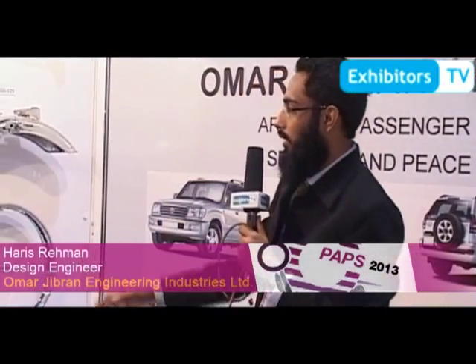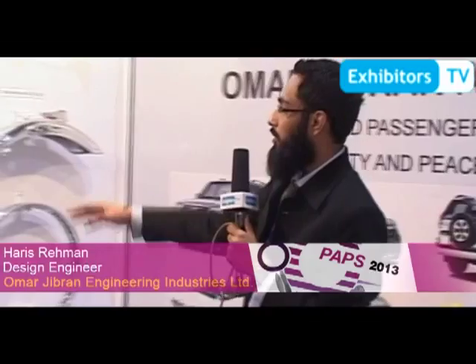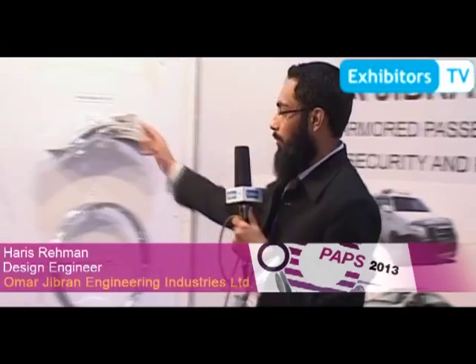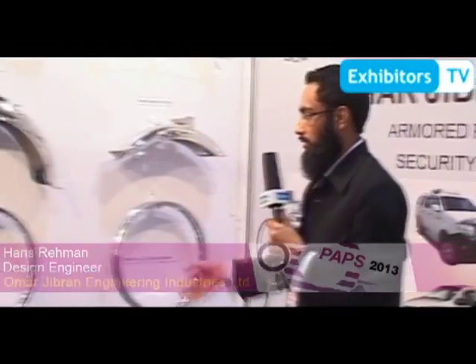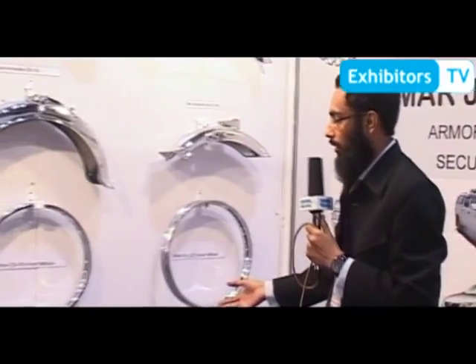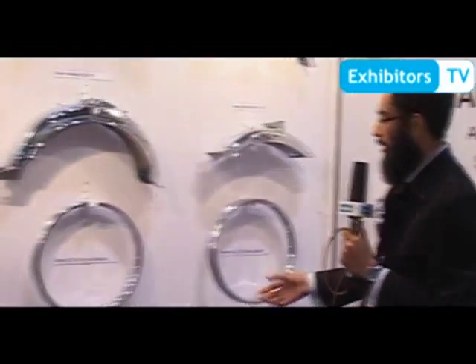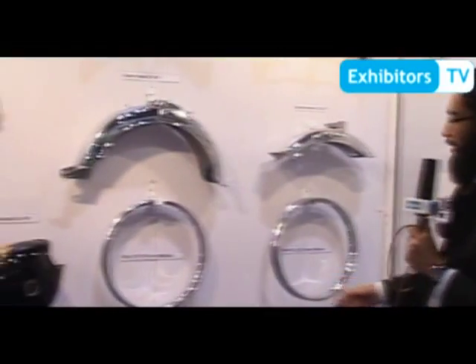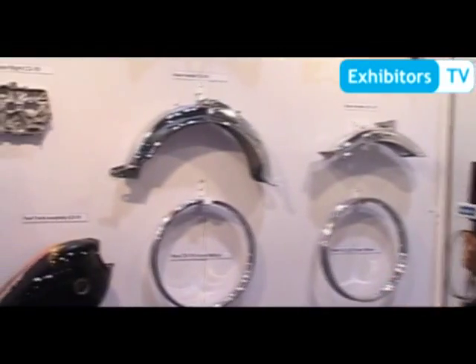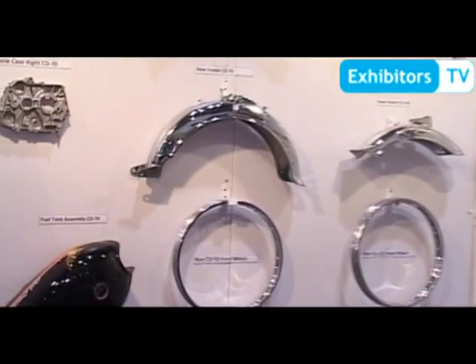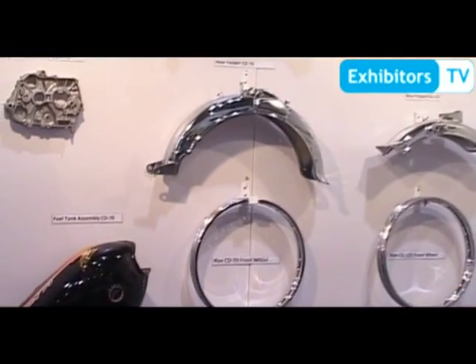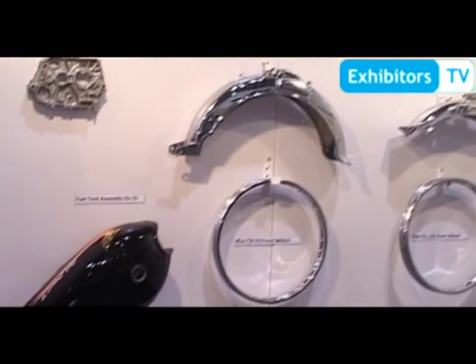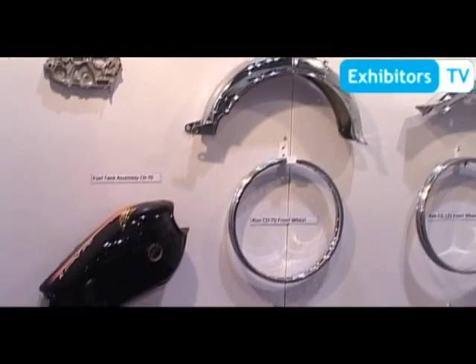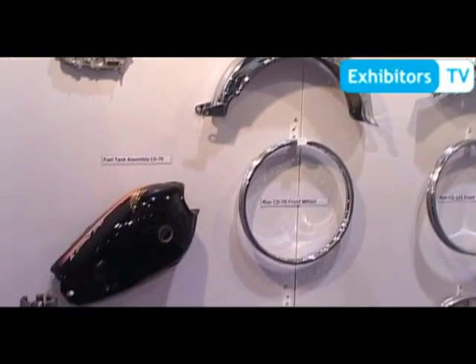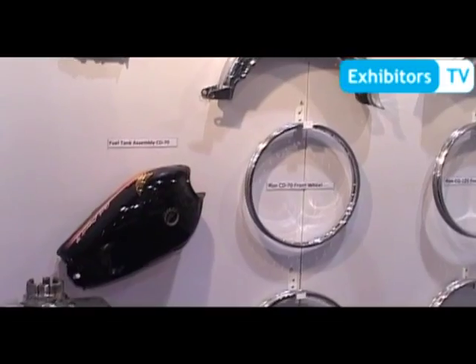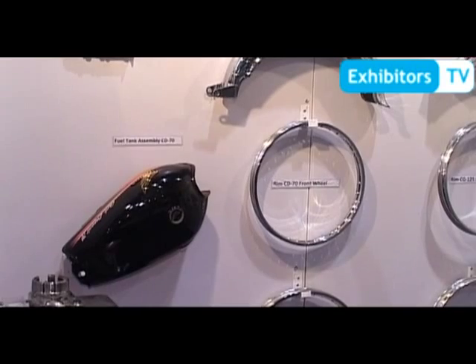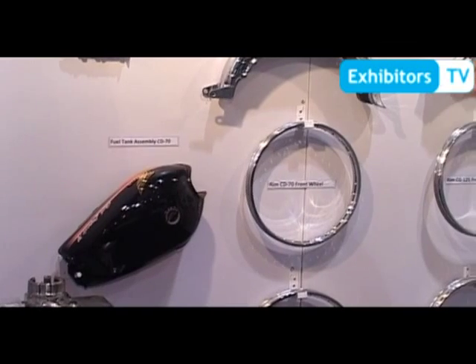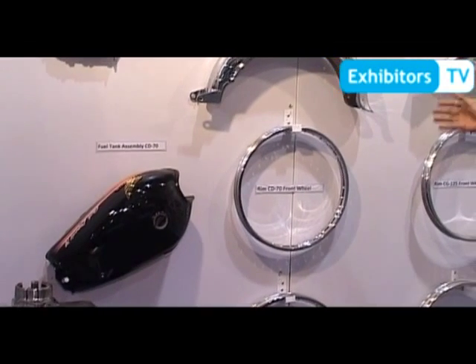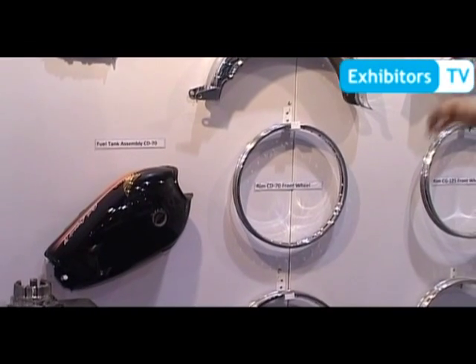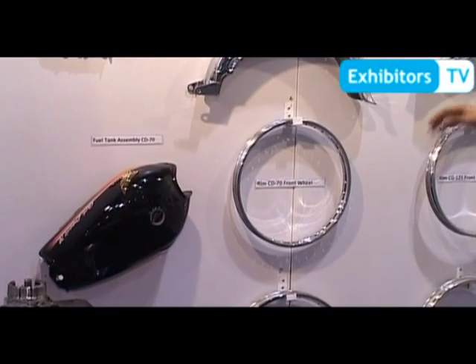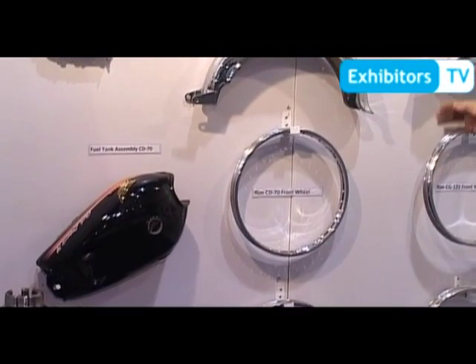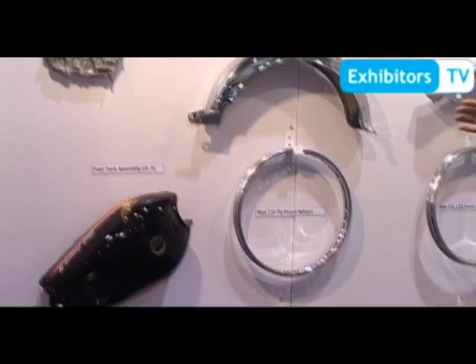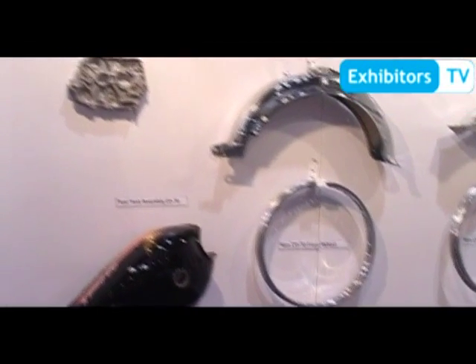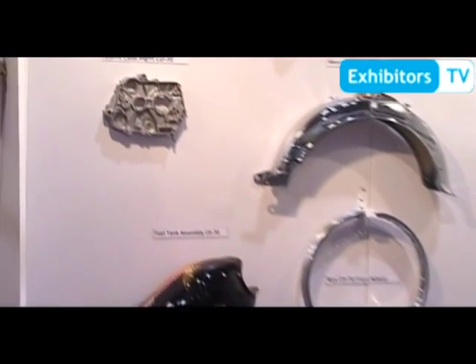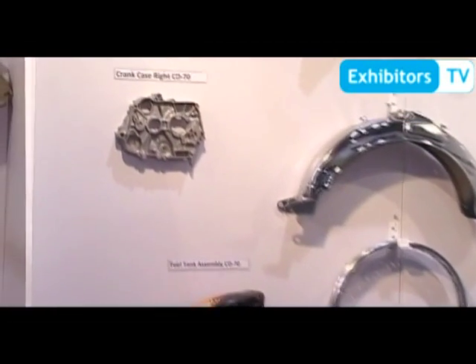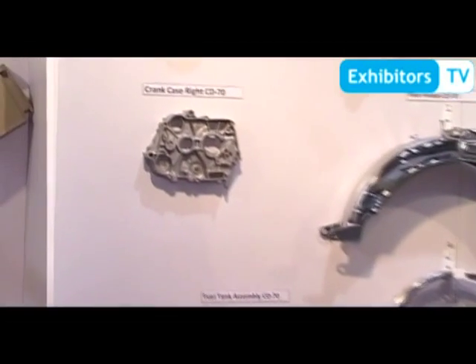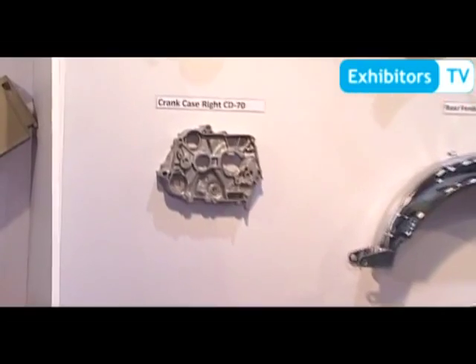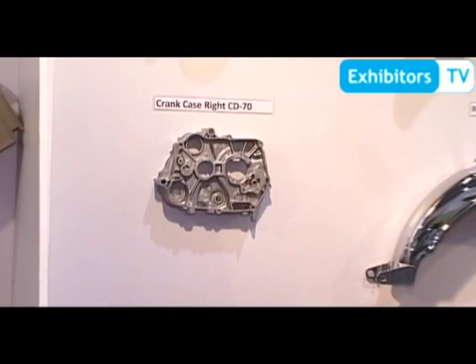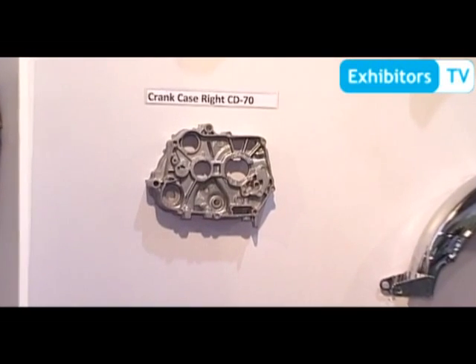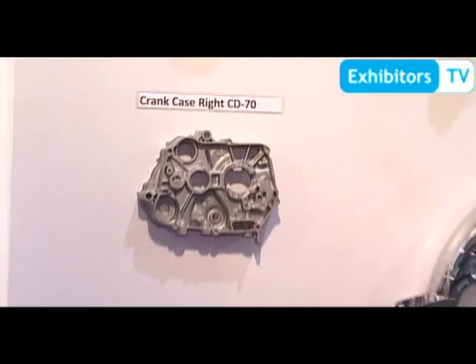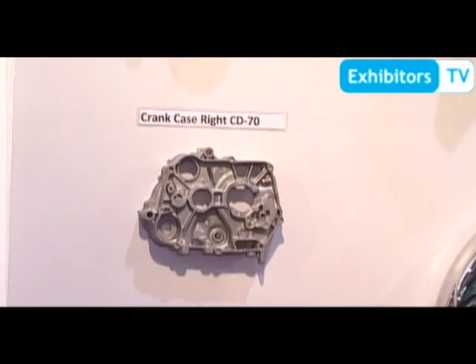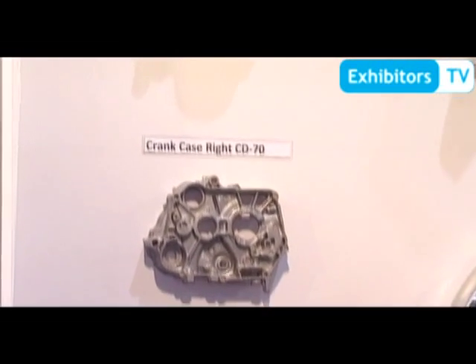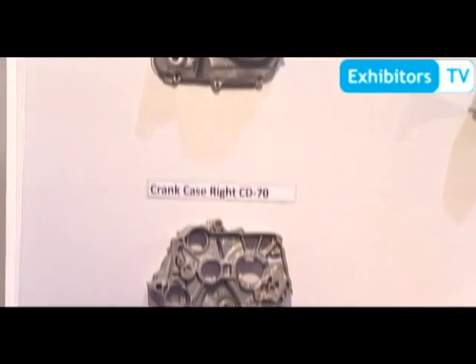This is our sheet metal section. We developed all these parts for Honda 8 Plus Bikes. We are producing dies and tooling in-house, with a quantity of more than 50,000 for fenders, 30,000 for rims, and 30,000 for fuel tanks.